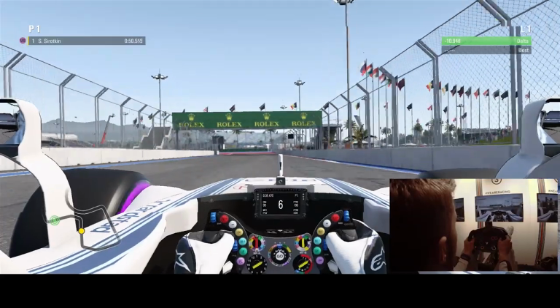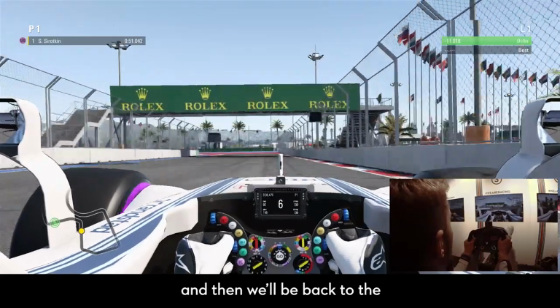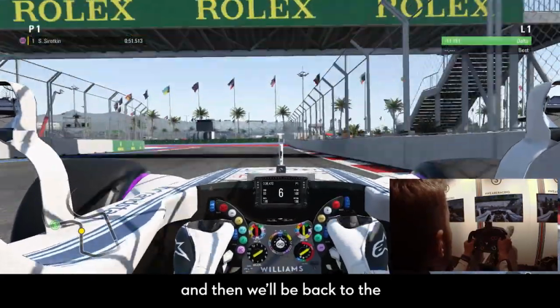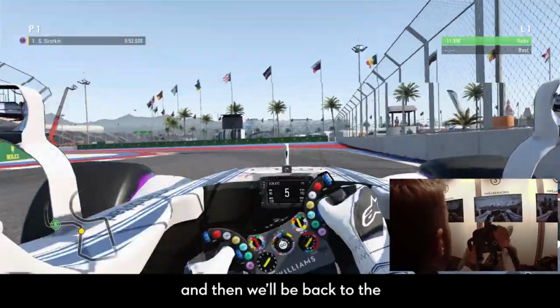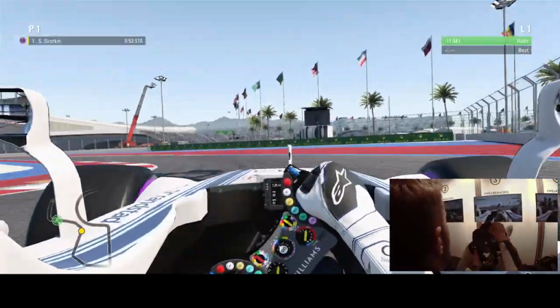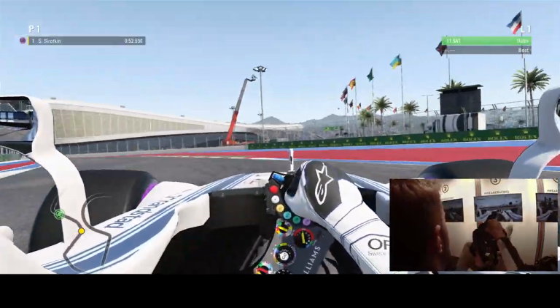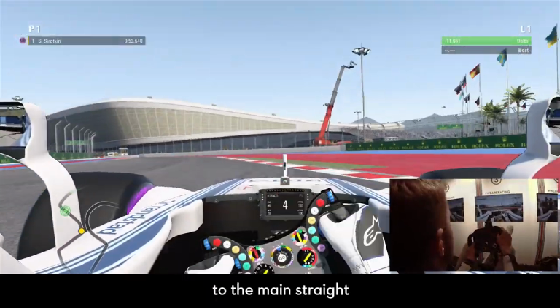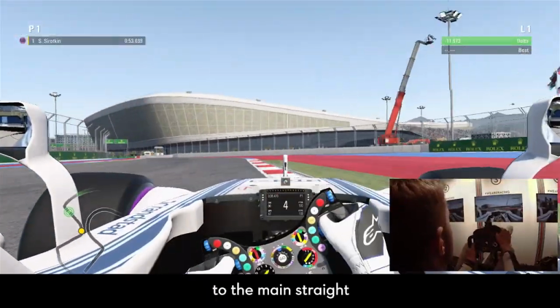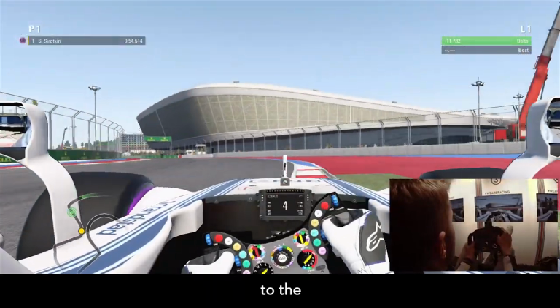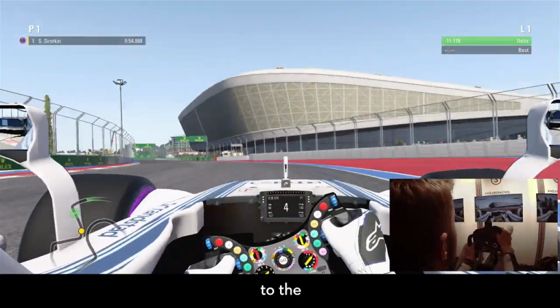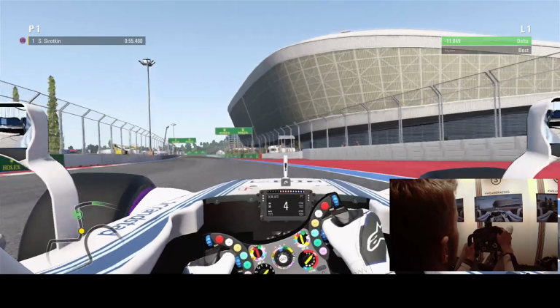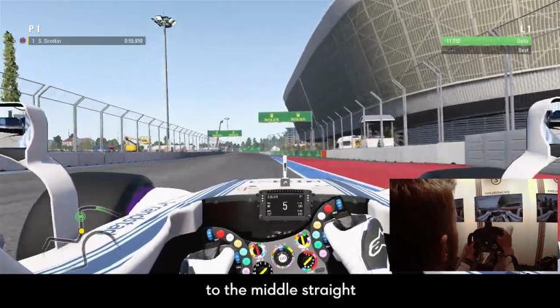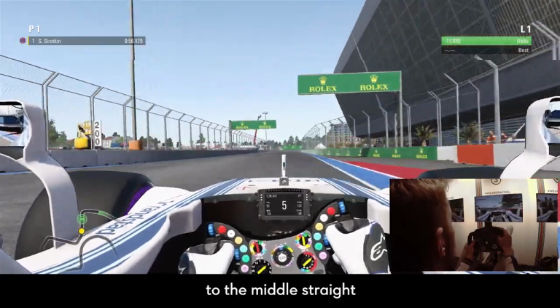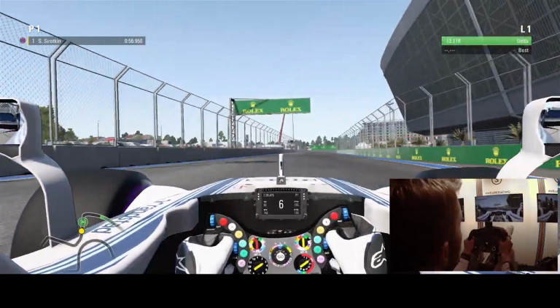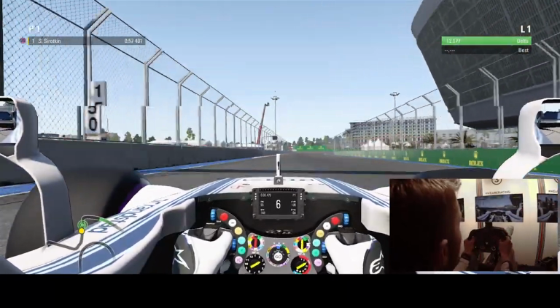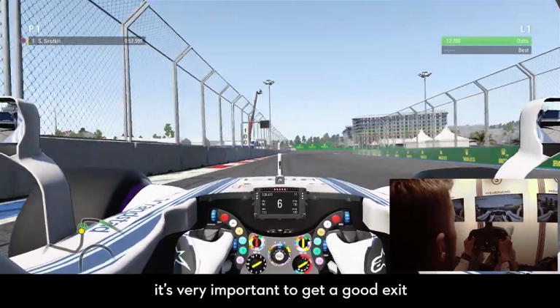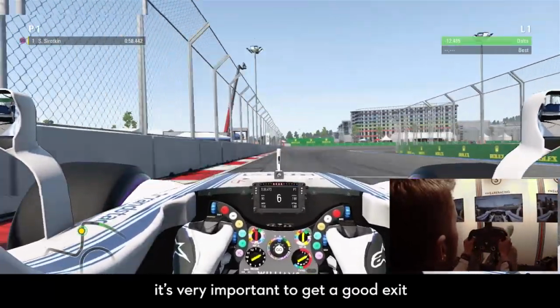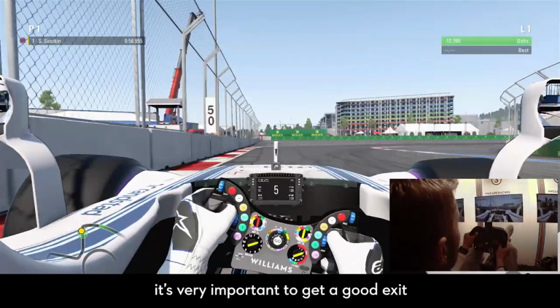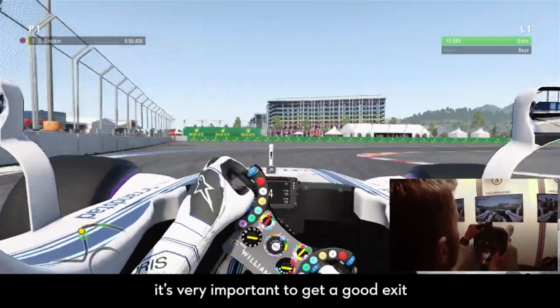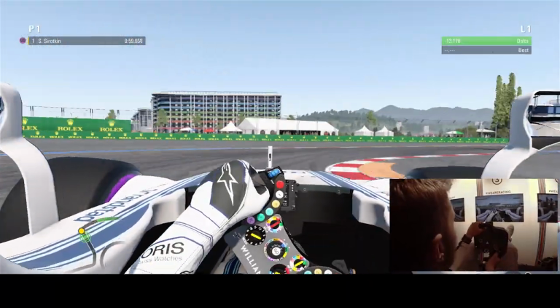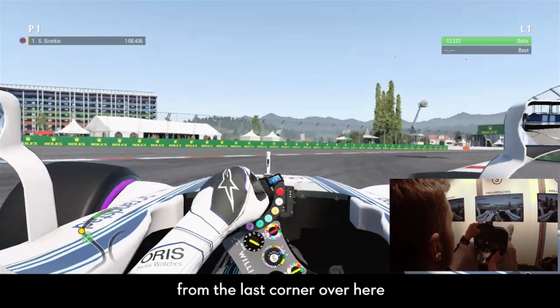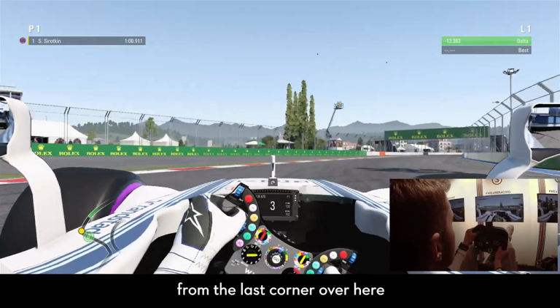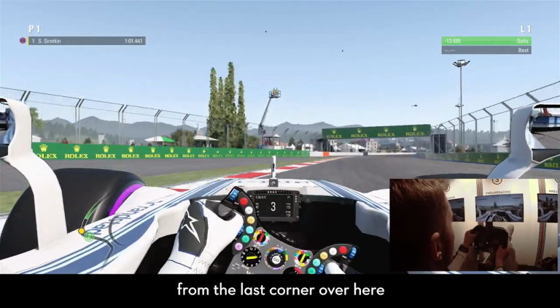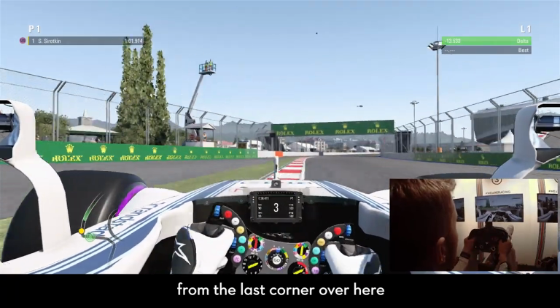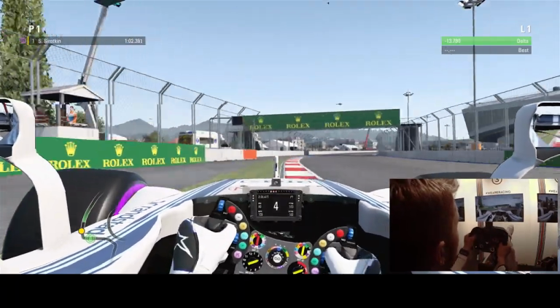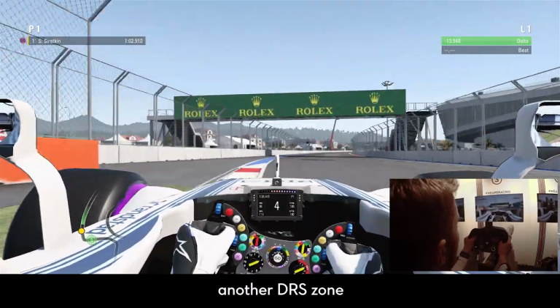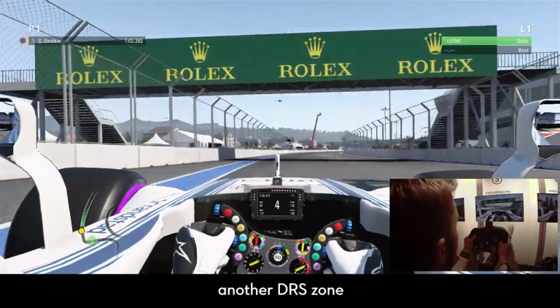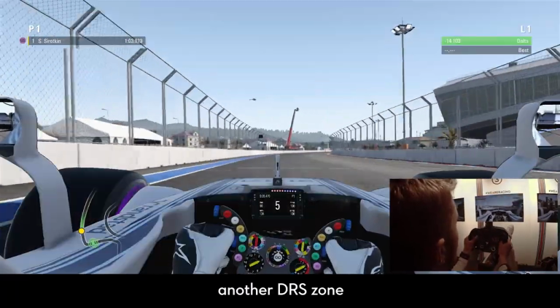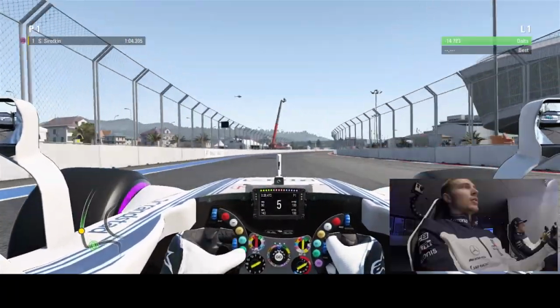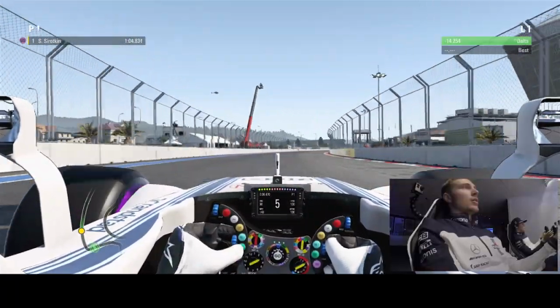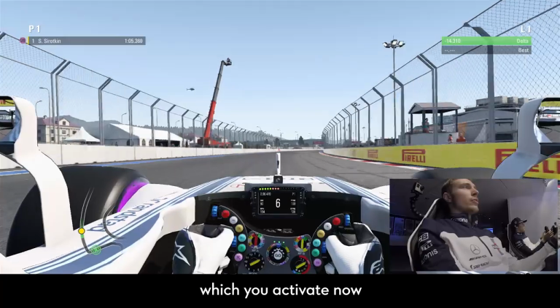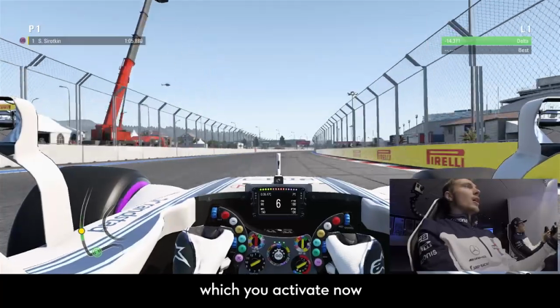And then we will be back to the main straight, to the middle straight. It's very important to get a good exit from the last corner over here. Another DRS zone, which we activate now.